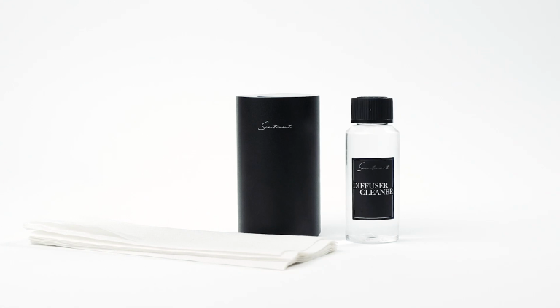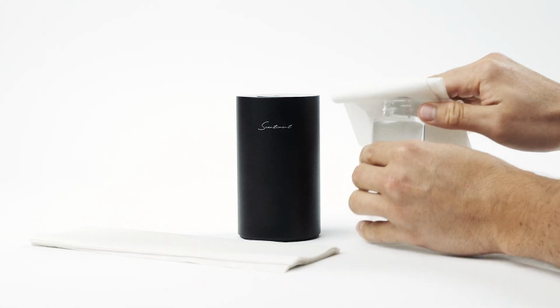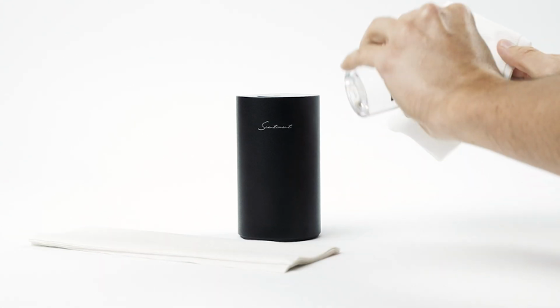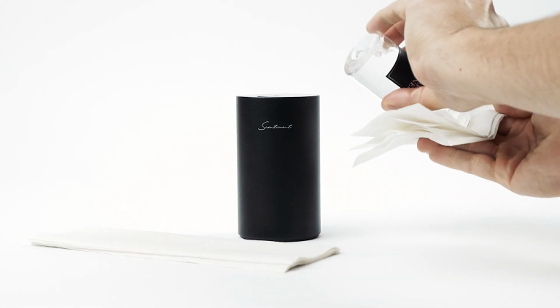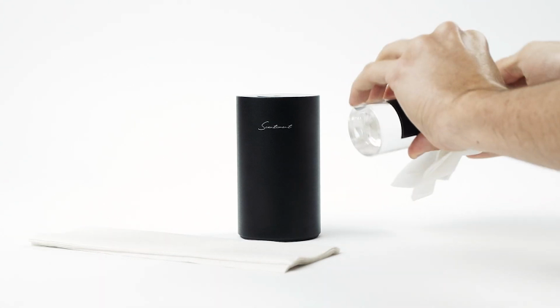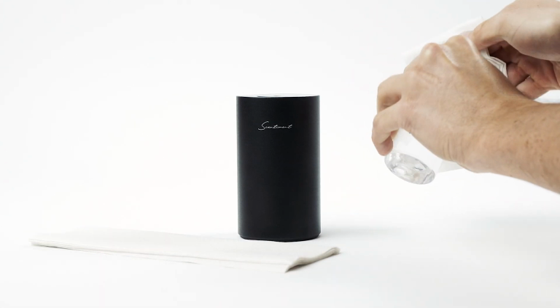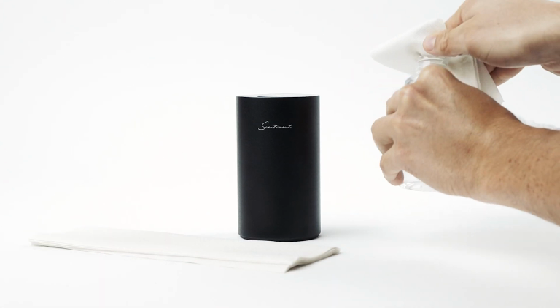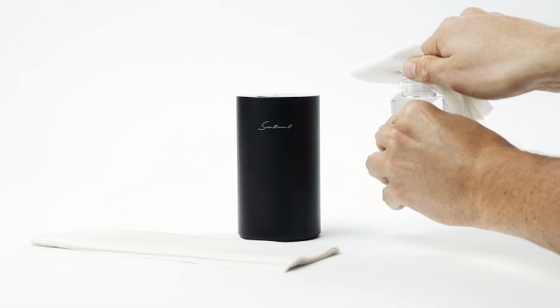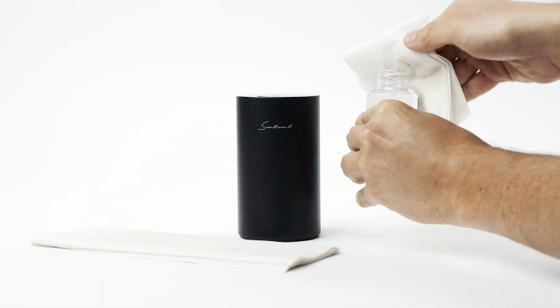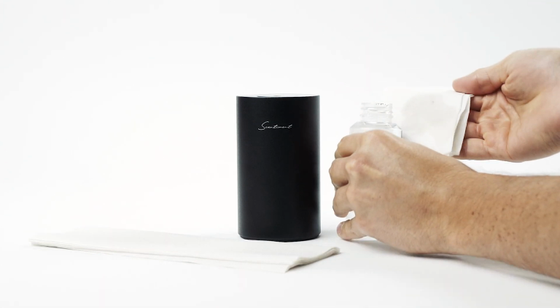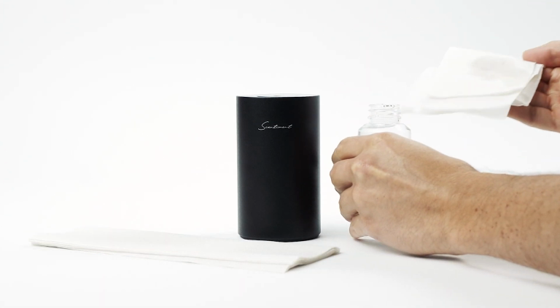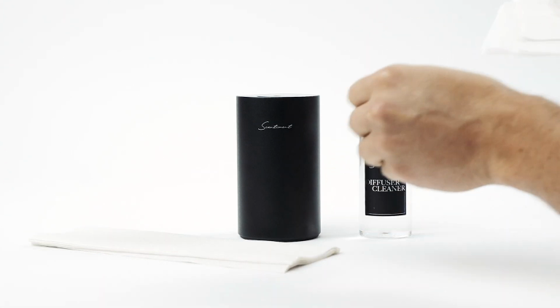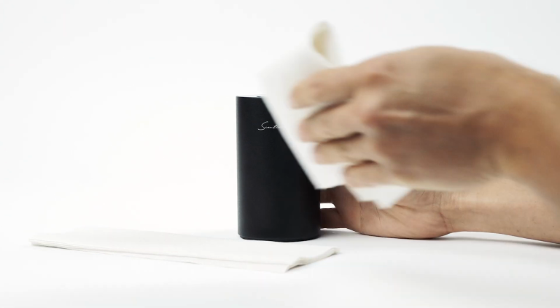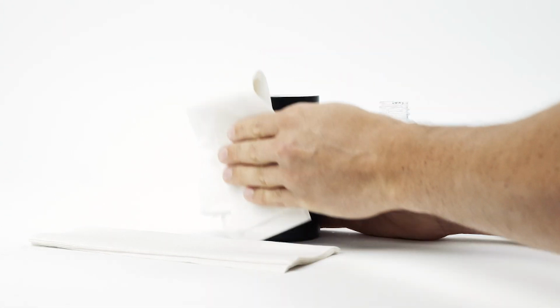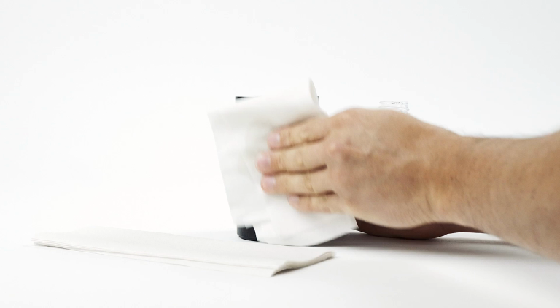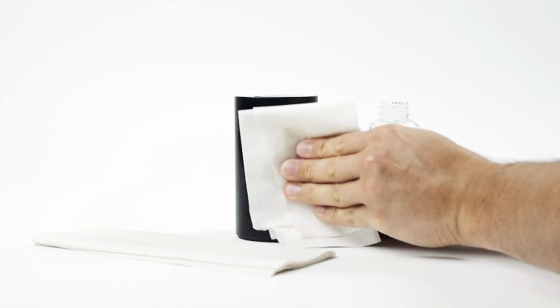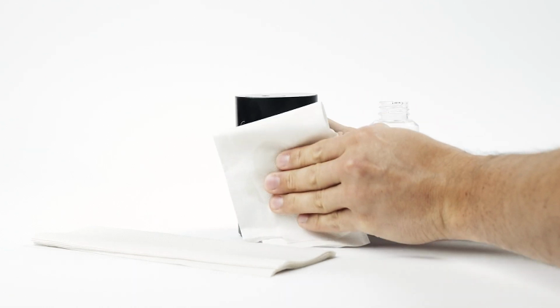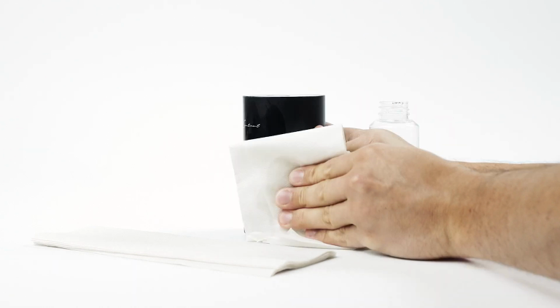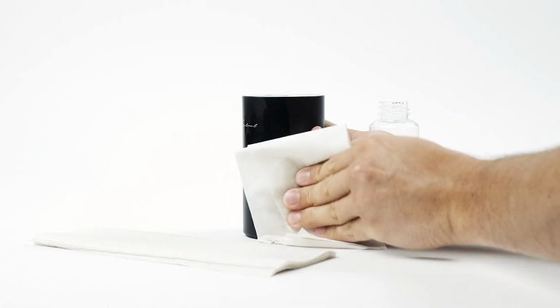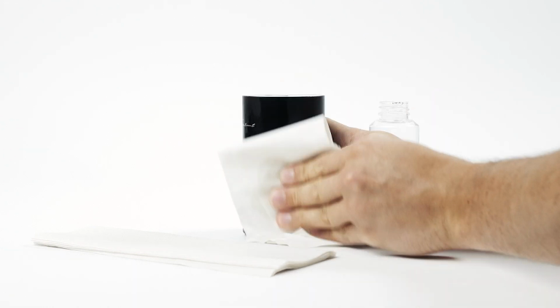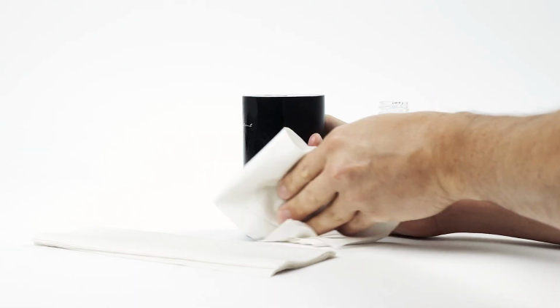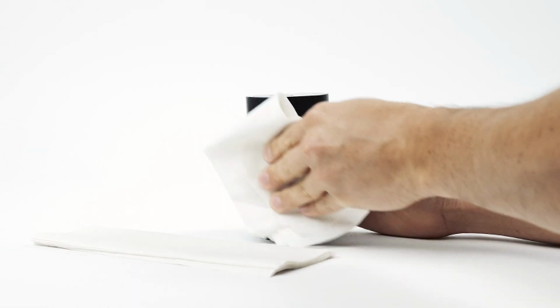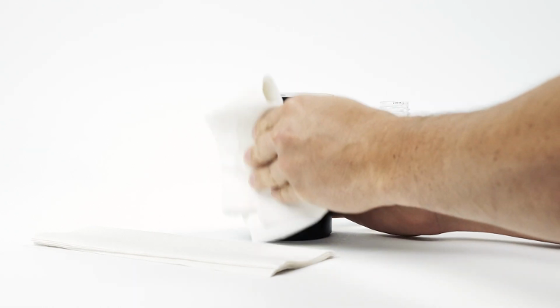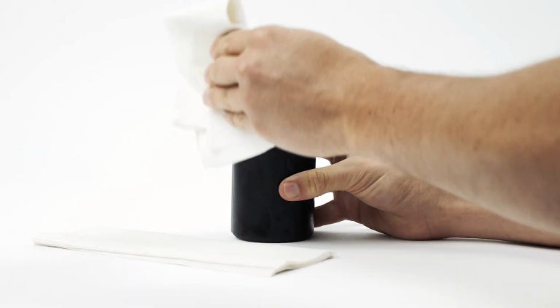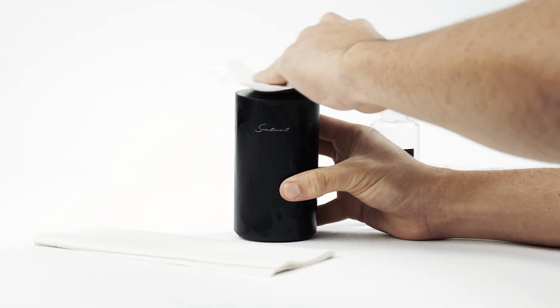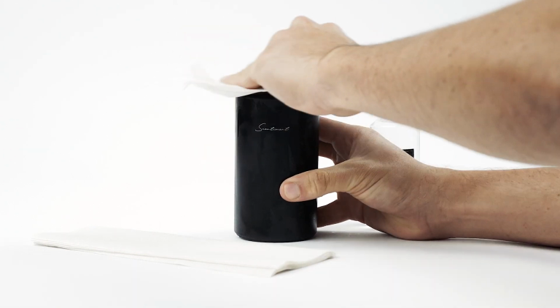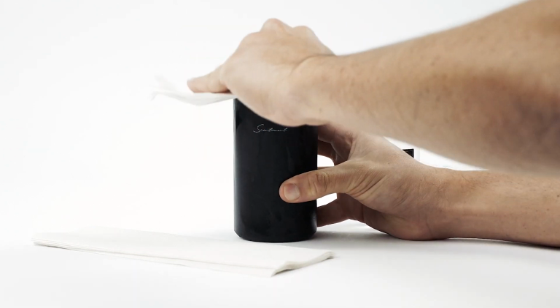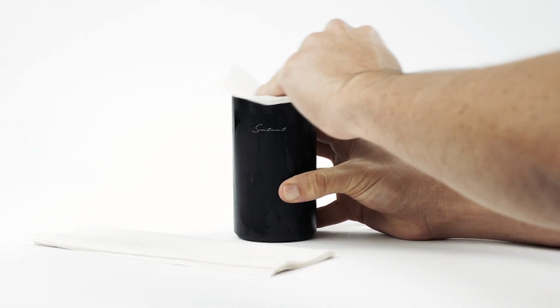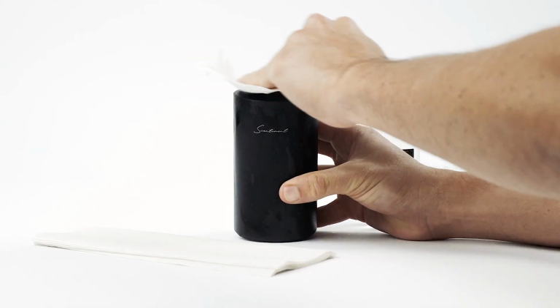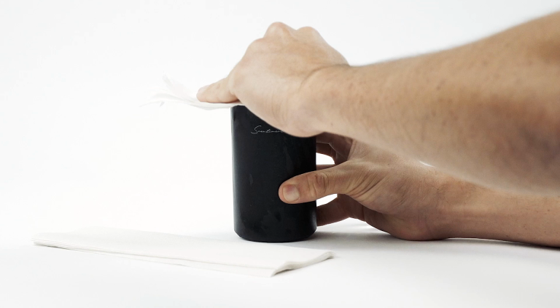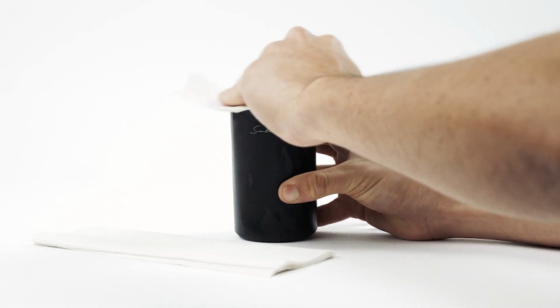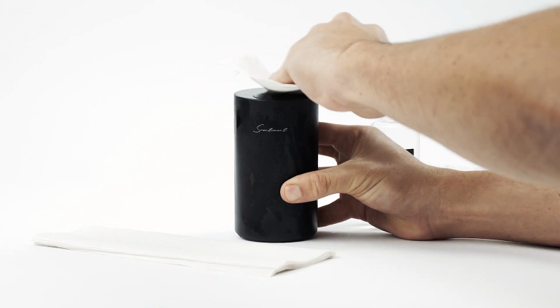Apply a small amount of the Diffuser Cleaner to your cloth or paper towel. Gently wipe down the entire exterior surface of the diffuser, removing any fingerprints, smudges, or oil residue.